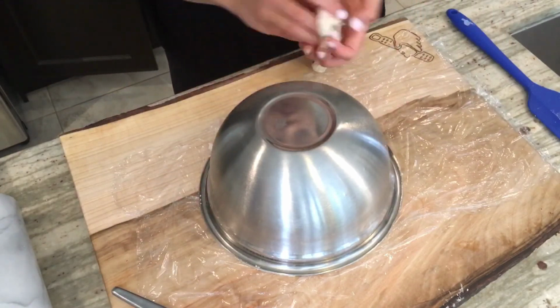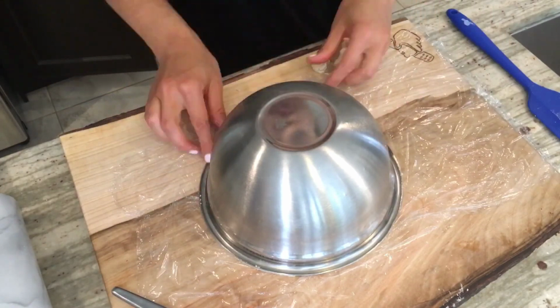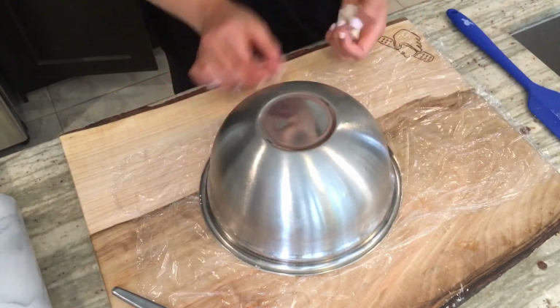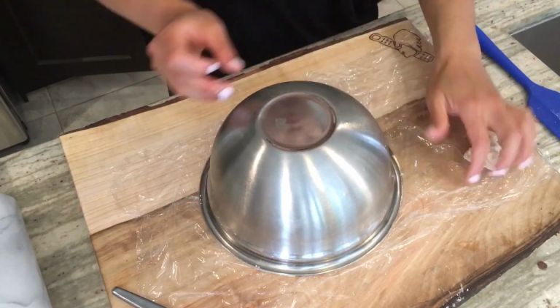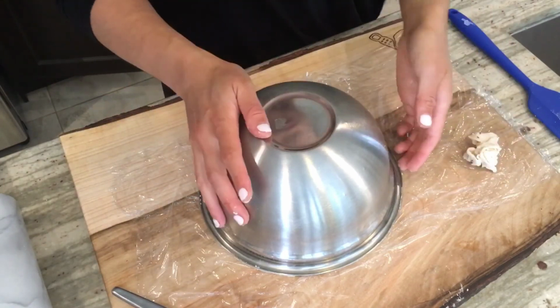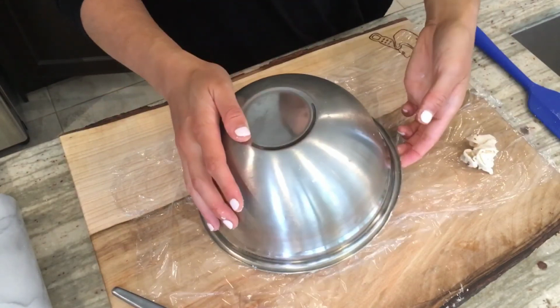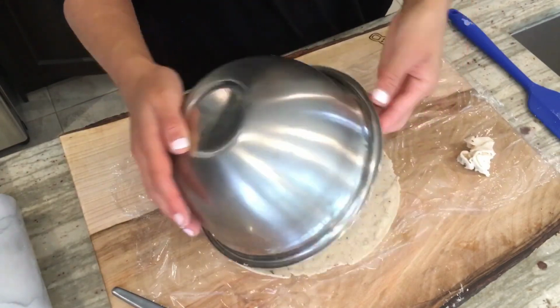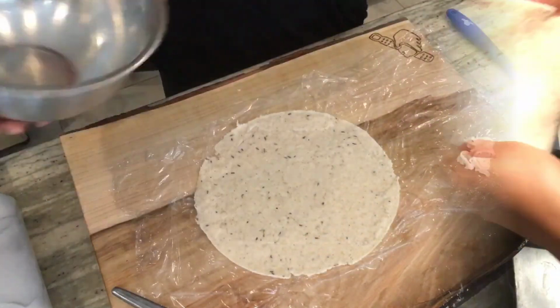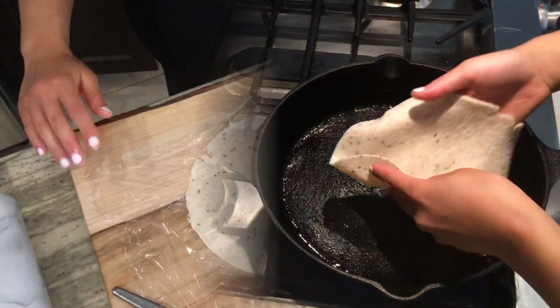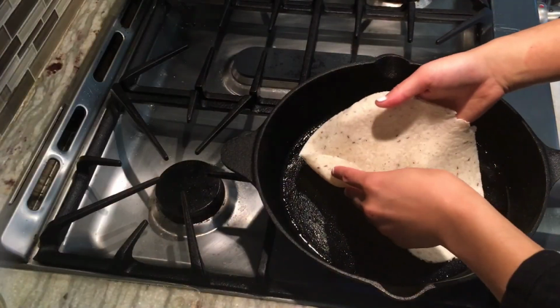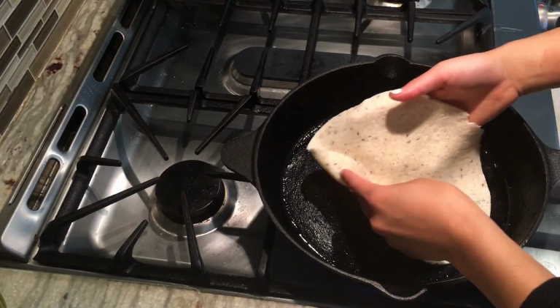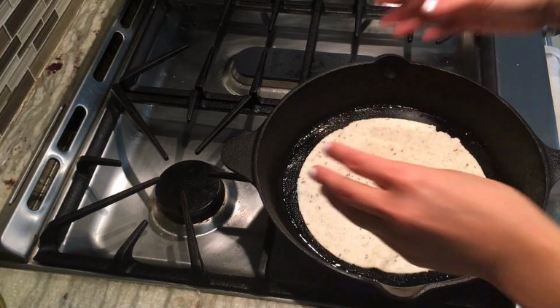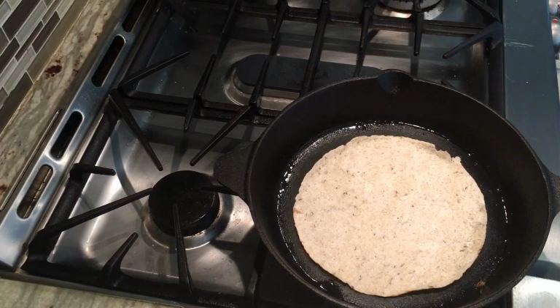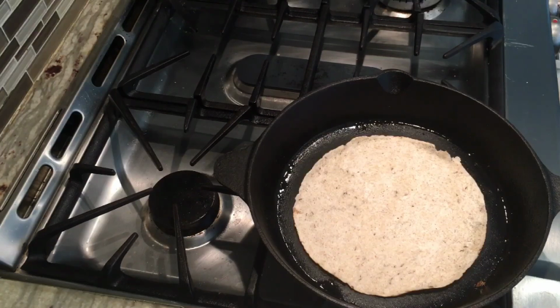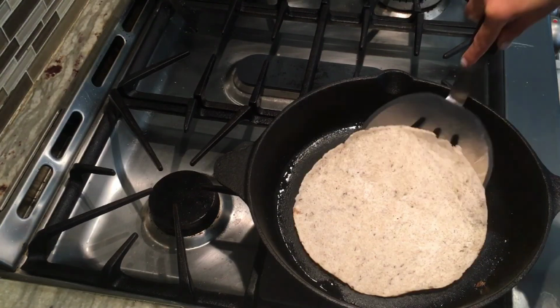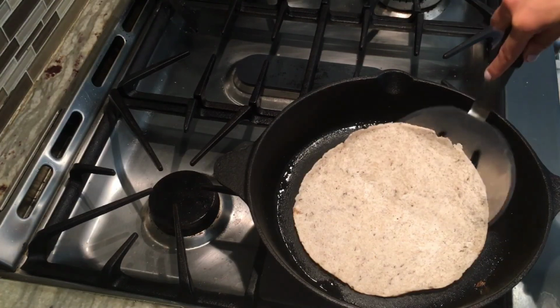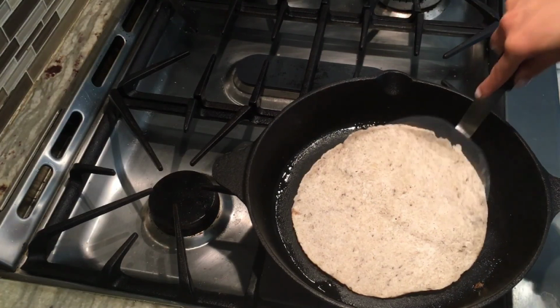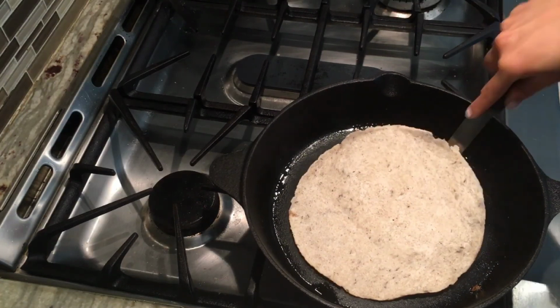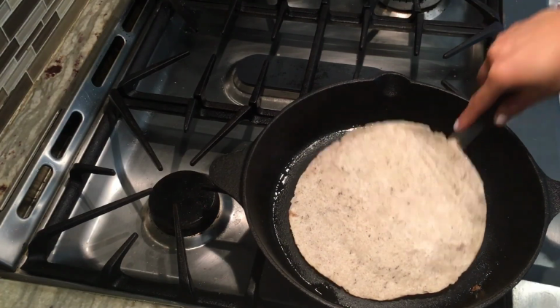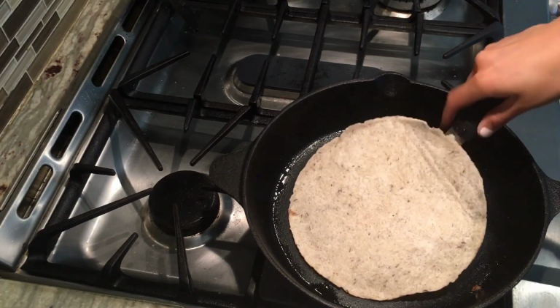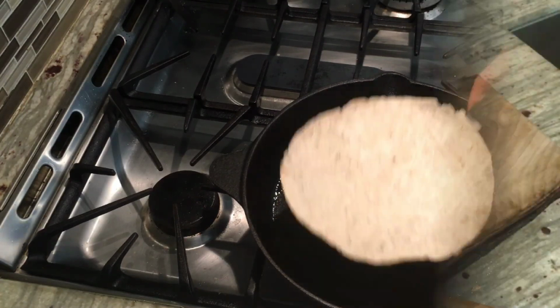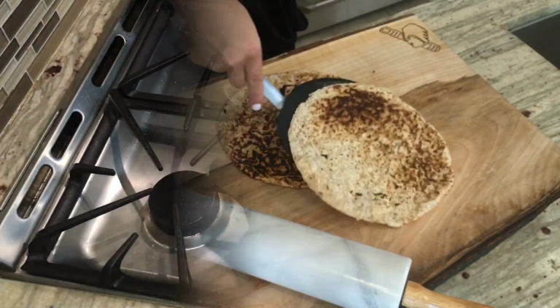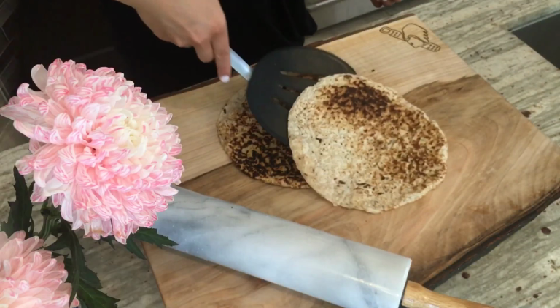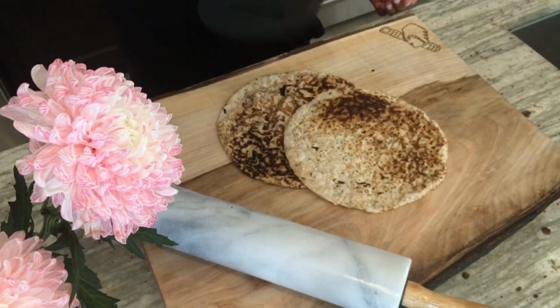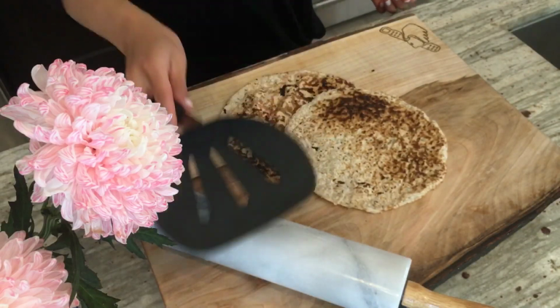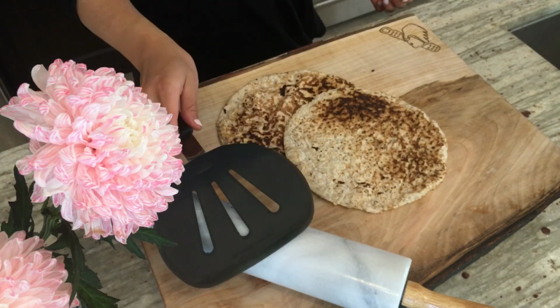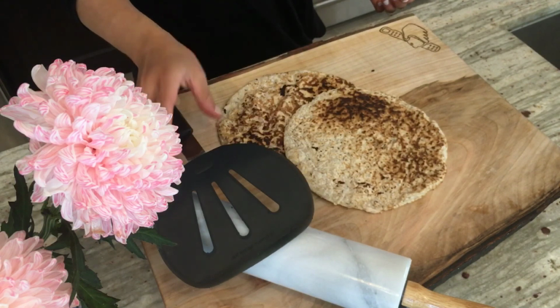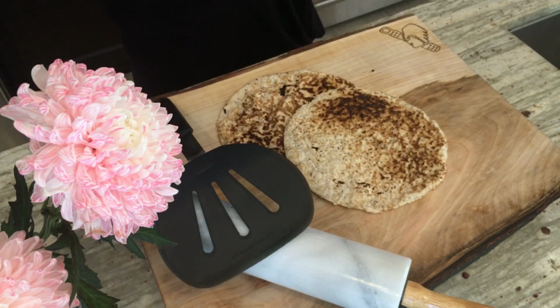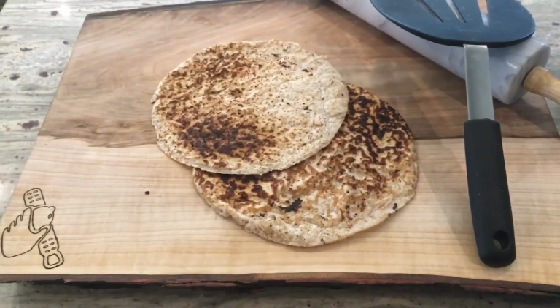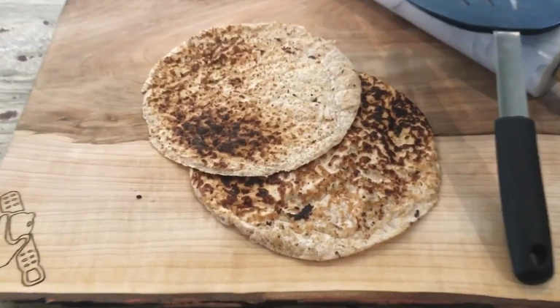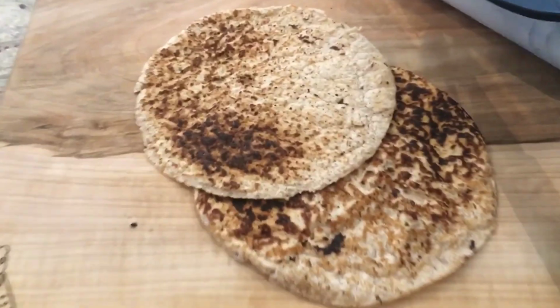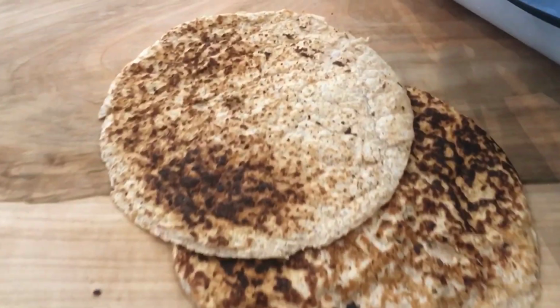Now it's time to cook up these flatbreads. Heat a cast iron or non-stick skillet over medium heat and cook both sides of the flatbread for about two minutes. And voila — flexible flatbreads!